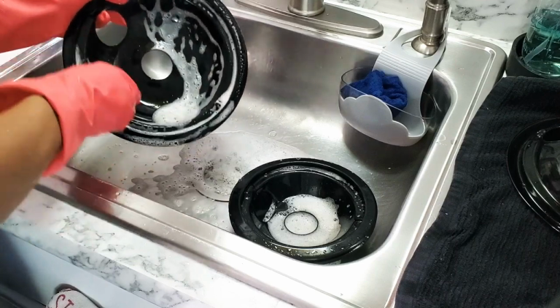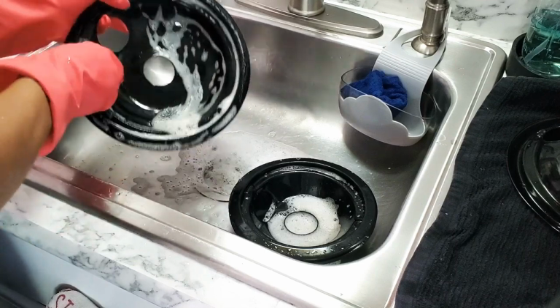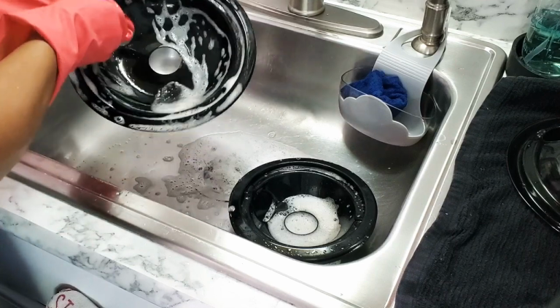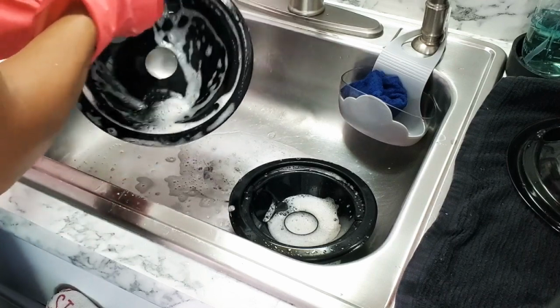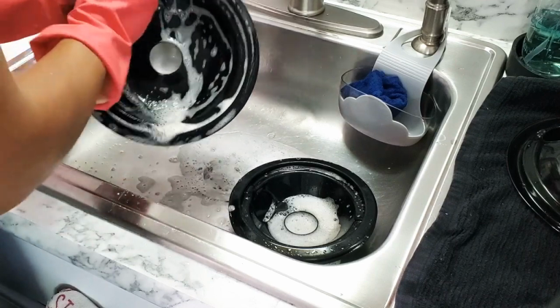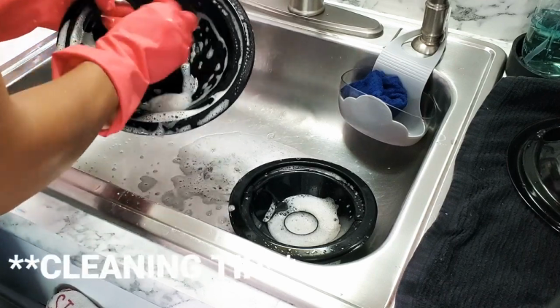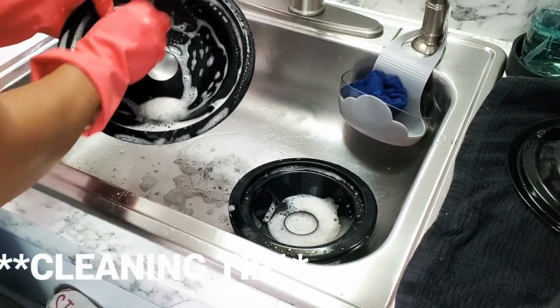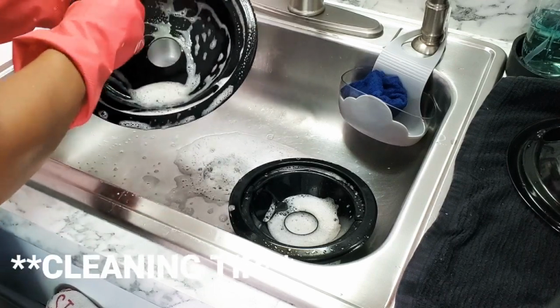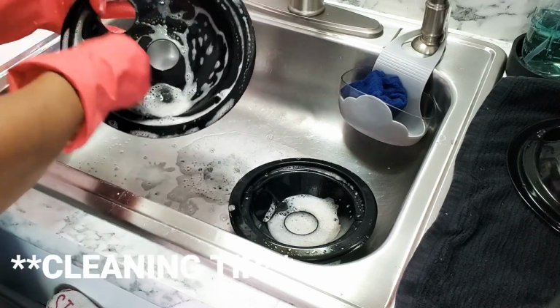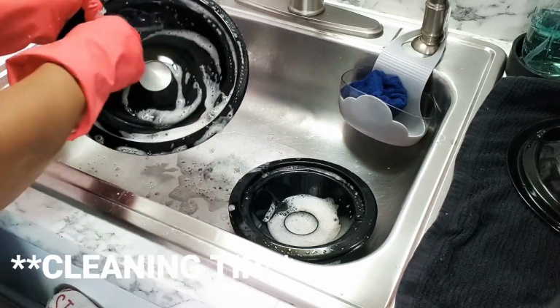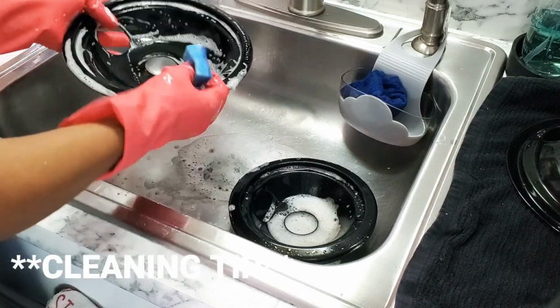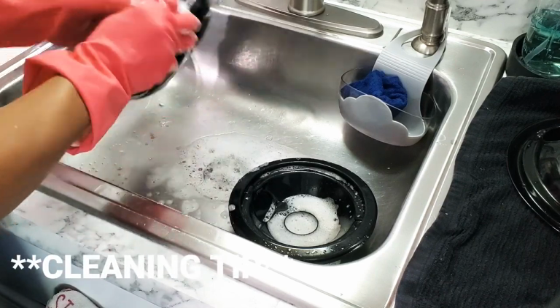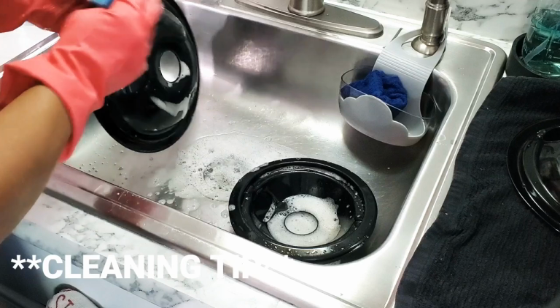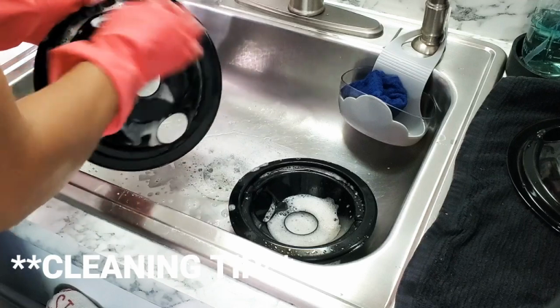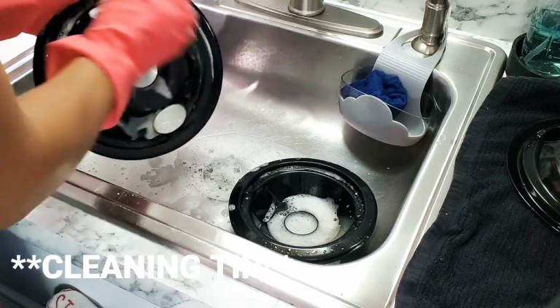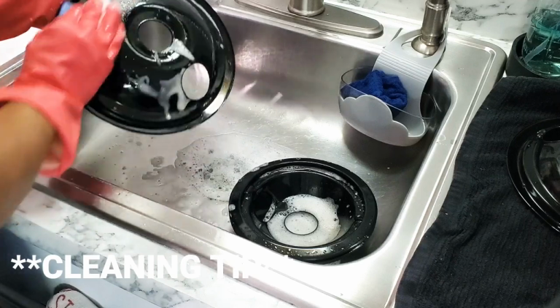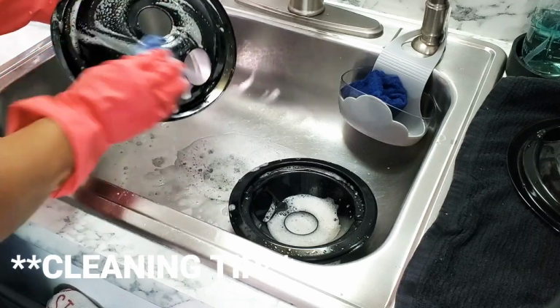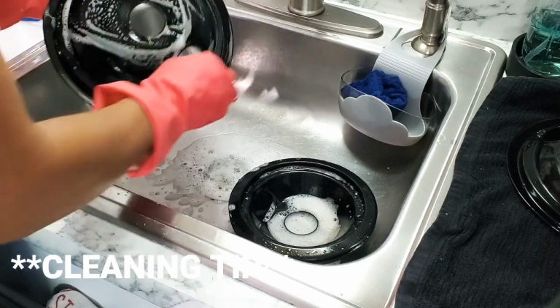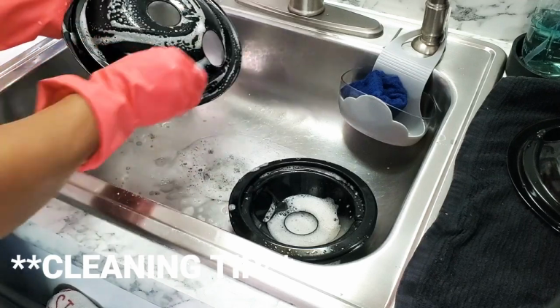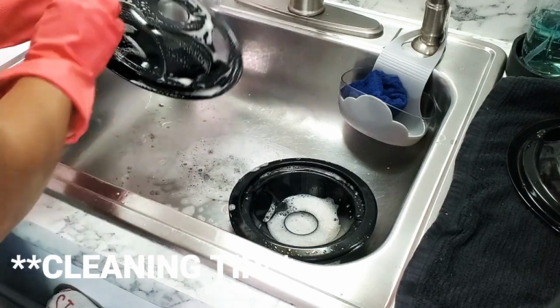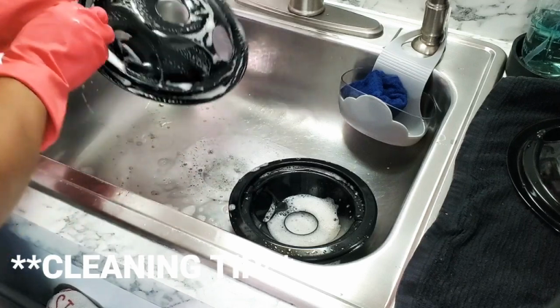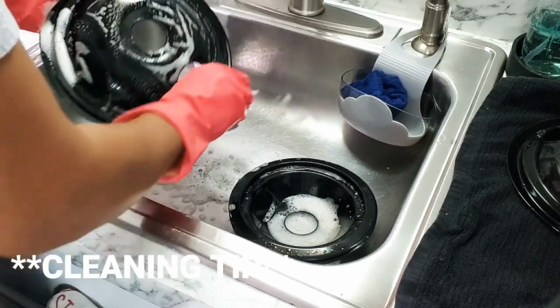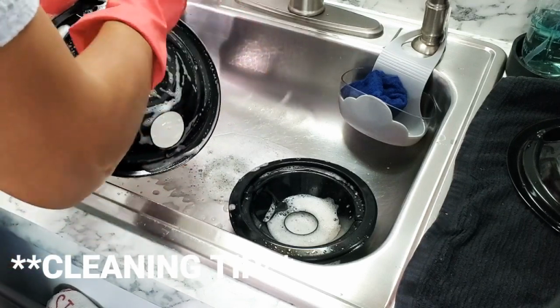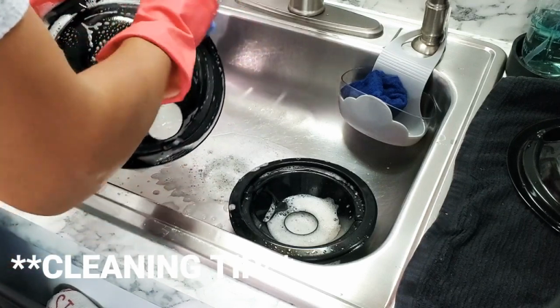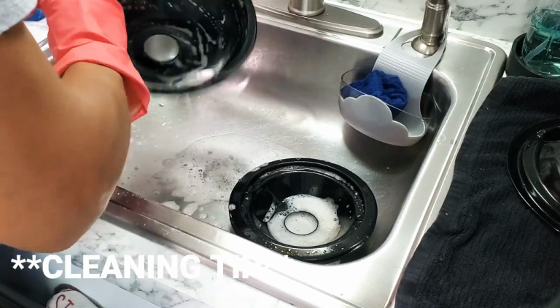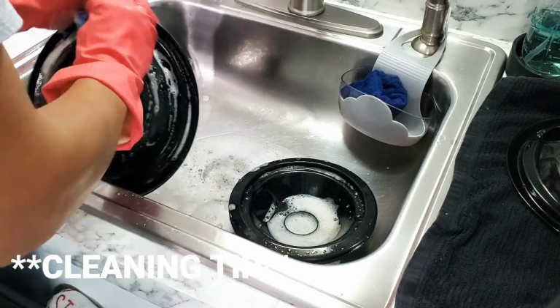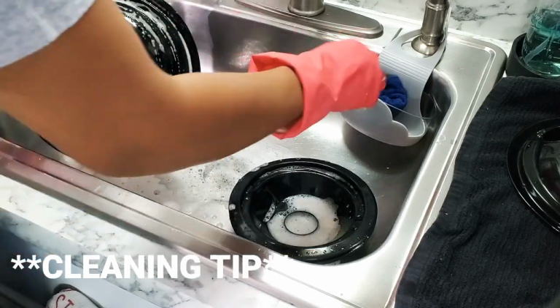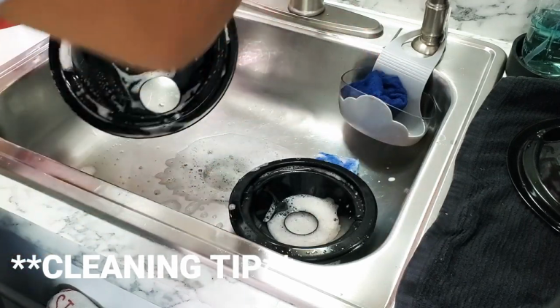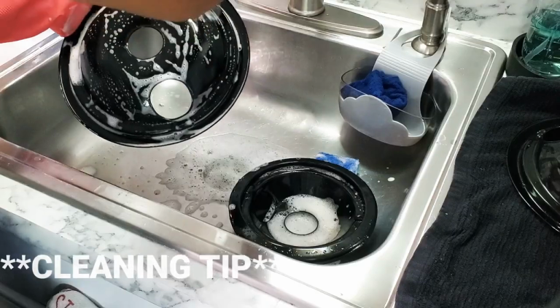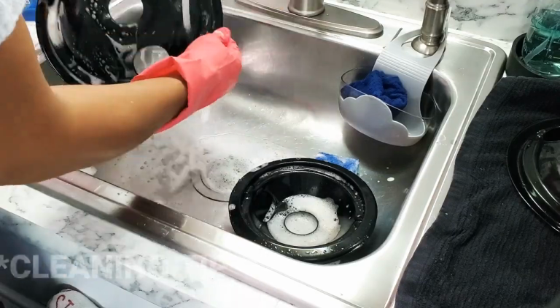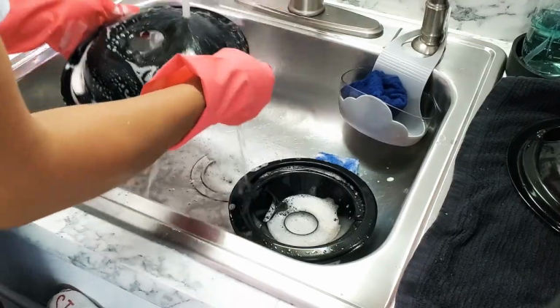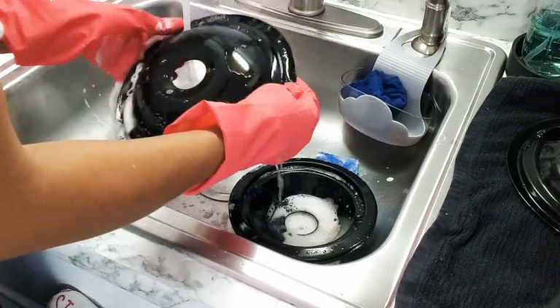When you're cleaning off these inserts, be sure to clean every single crack and crevice on the front and the back. It just really holds a lot of buildup and crud from food spilling and also just dust particles in the air.